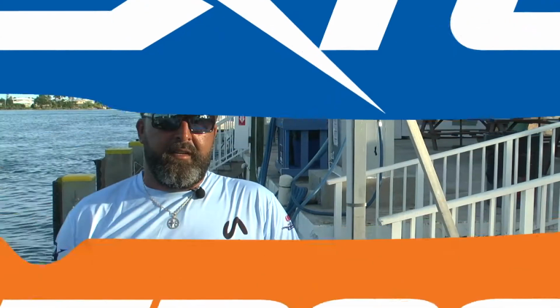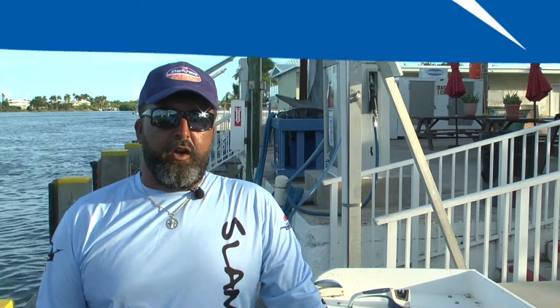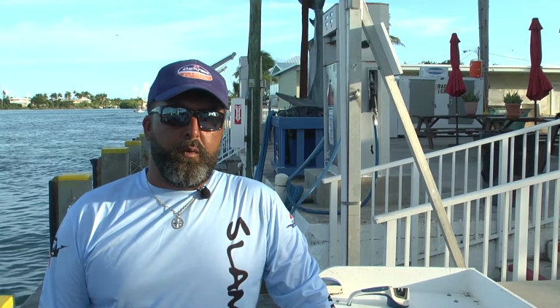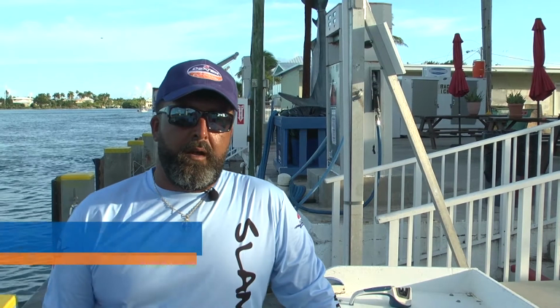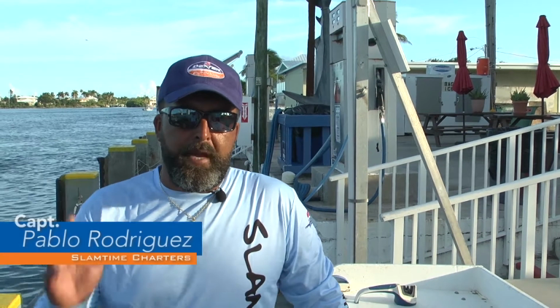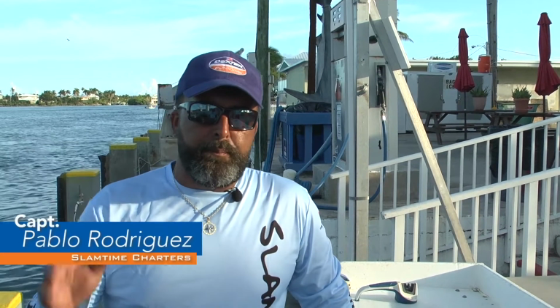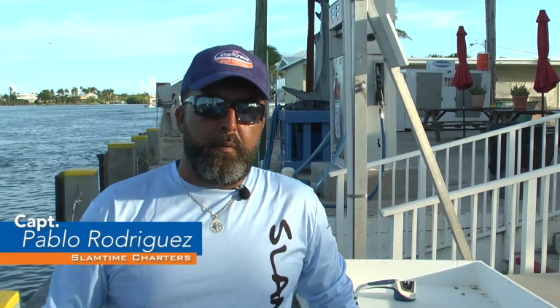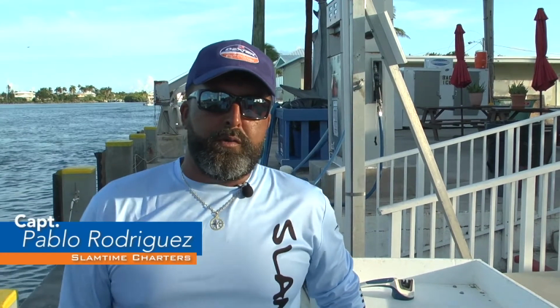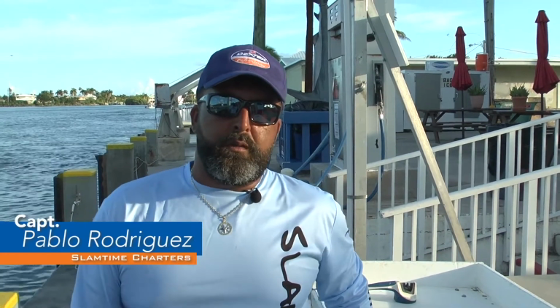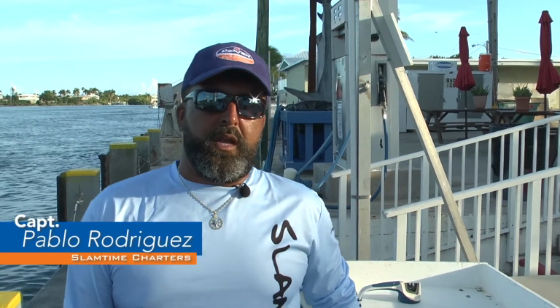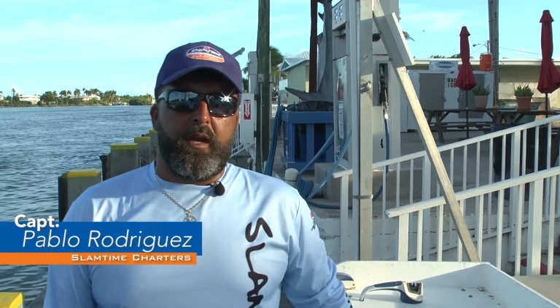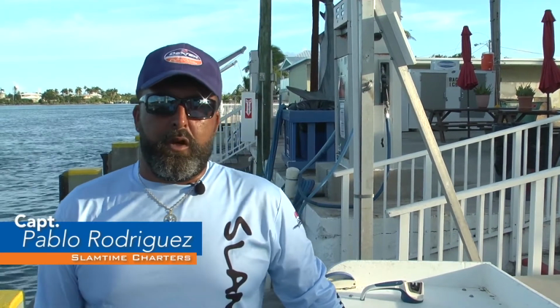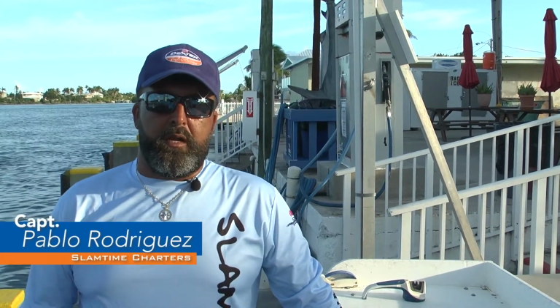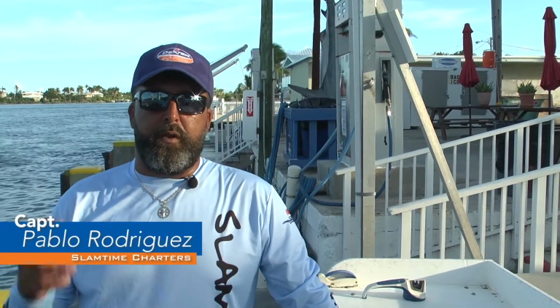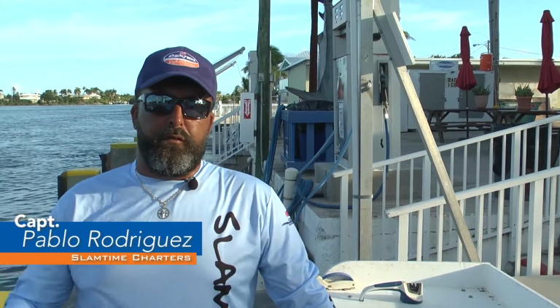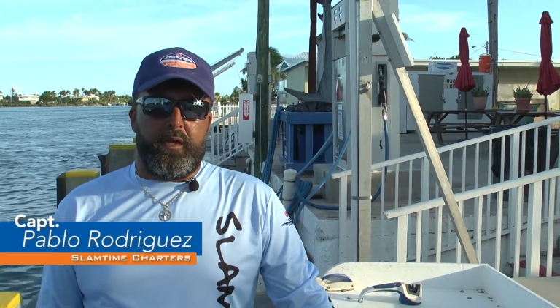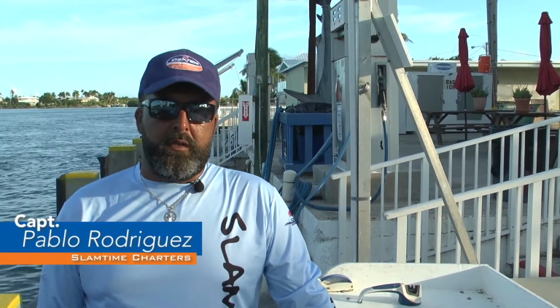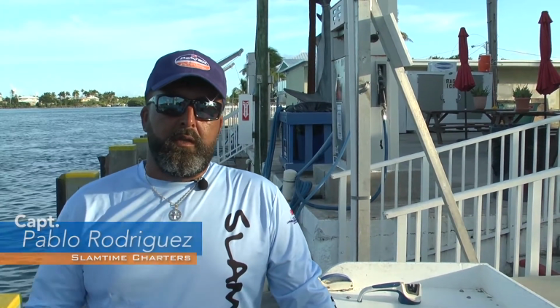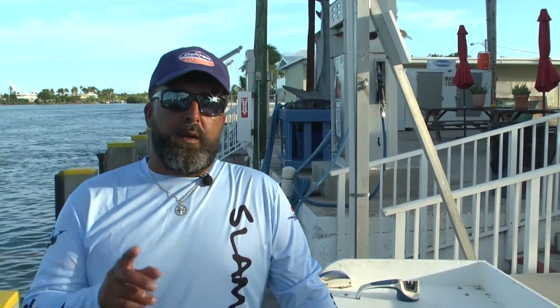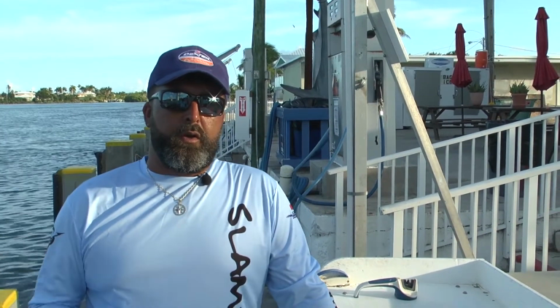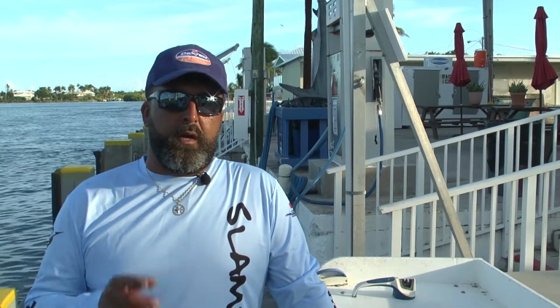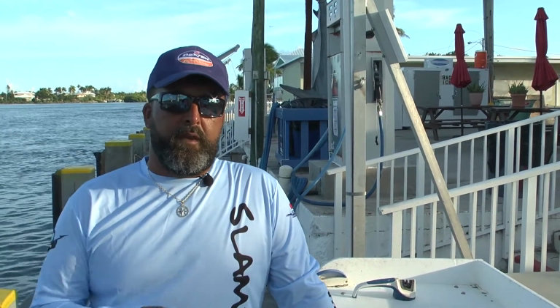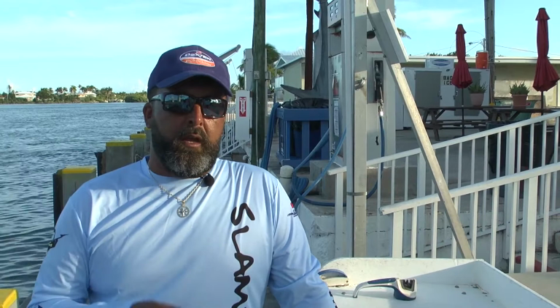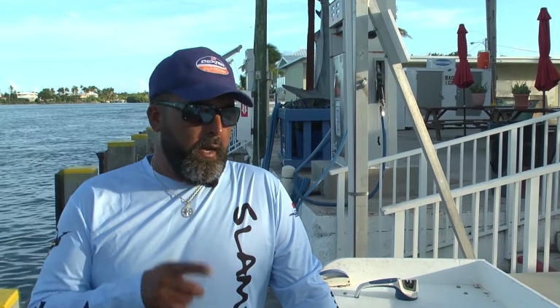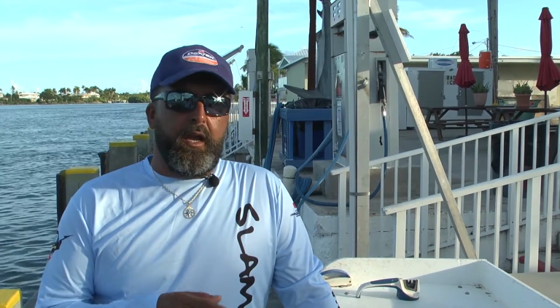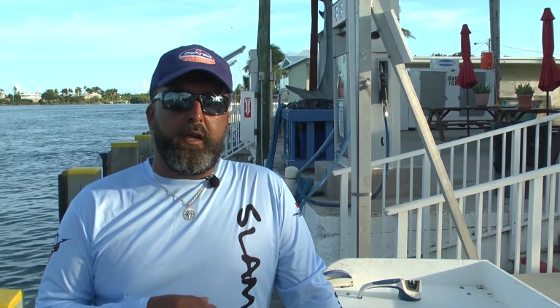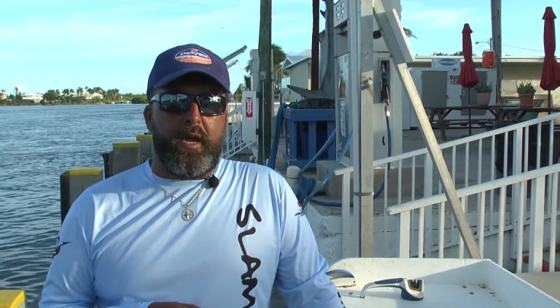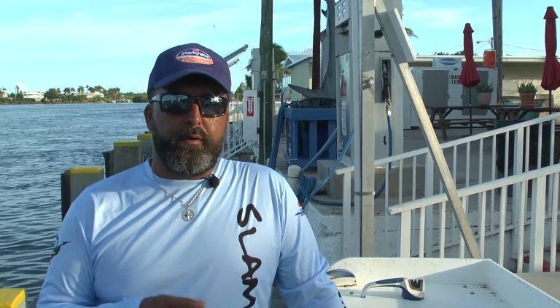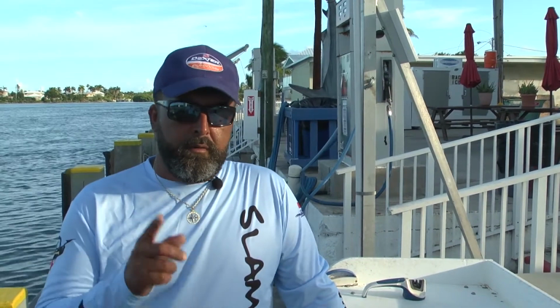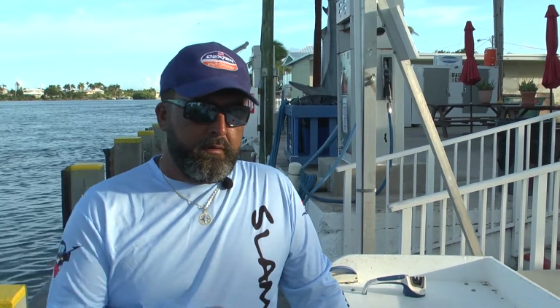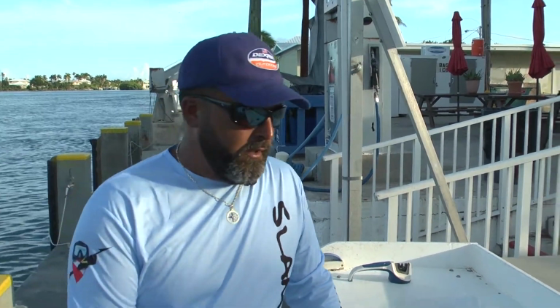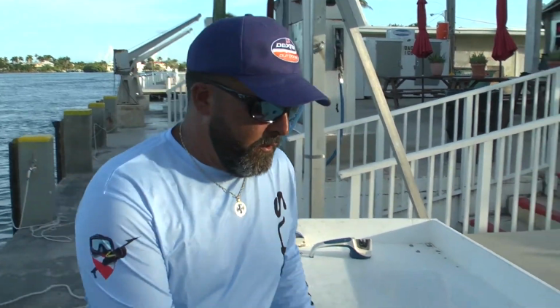Hello everyone. I'm Captain Pablo Rodriguez with Slam Time Charters out of the beautiful Florida Keys. Today we're showing you how to fillet a yellowtail snapper. Check this out.